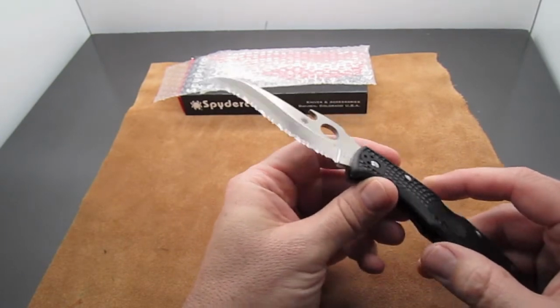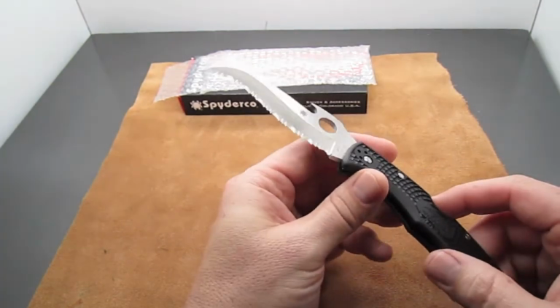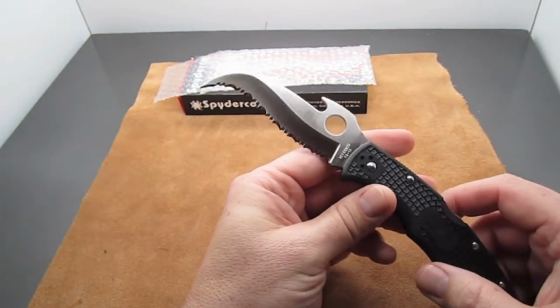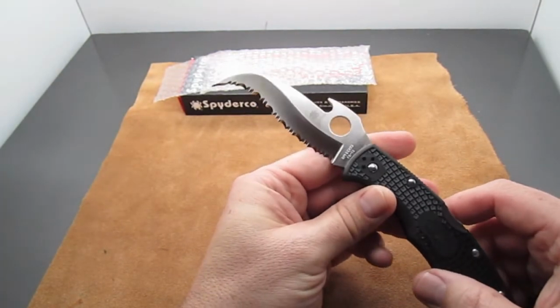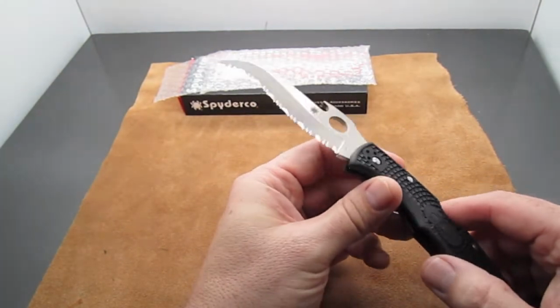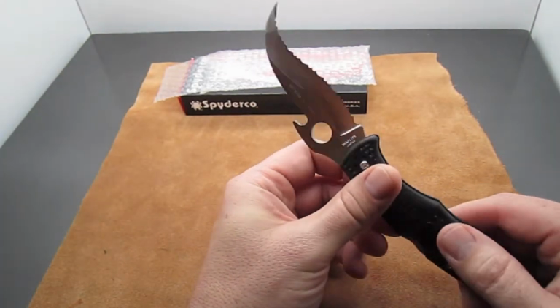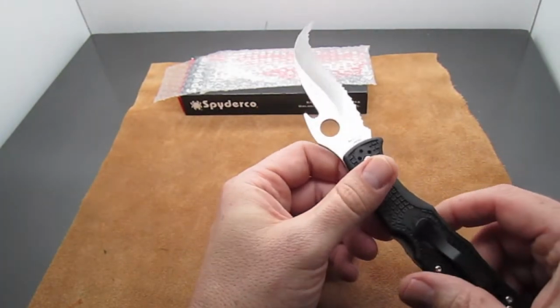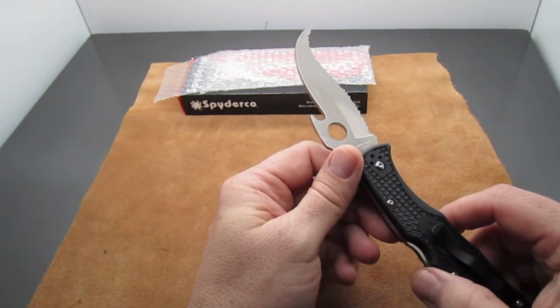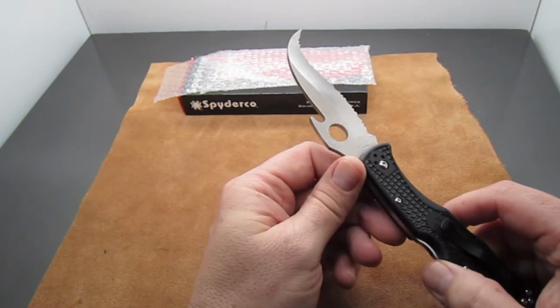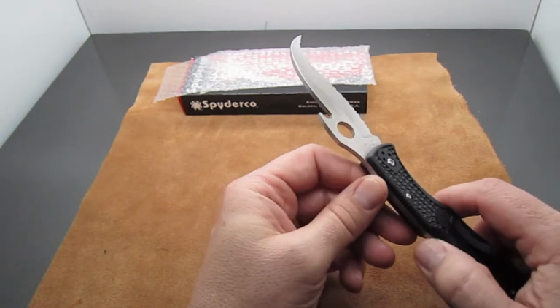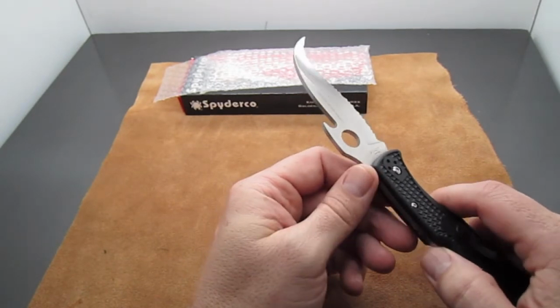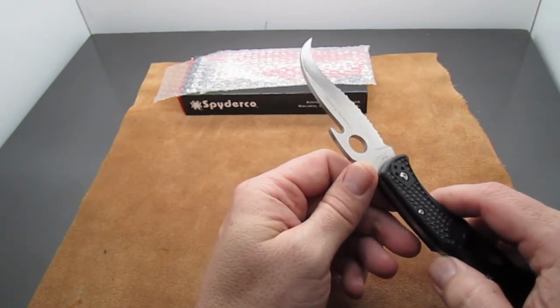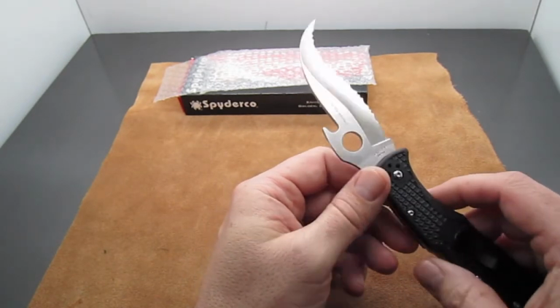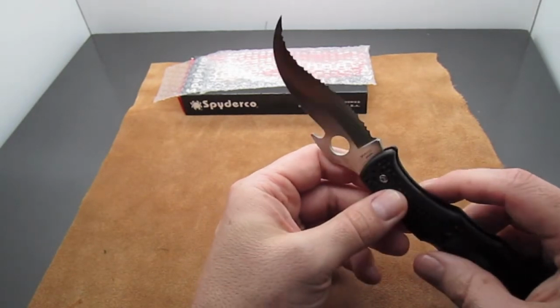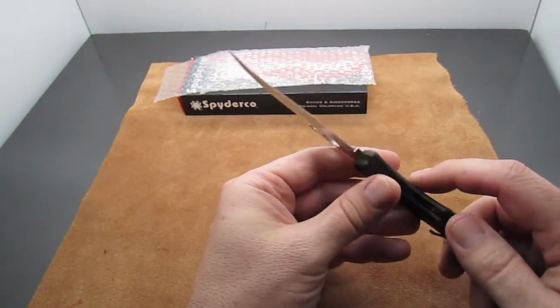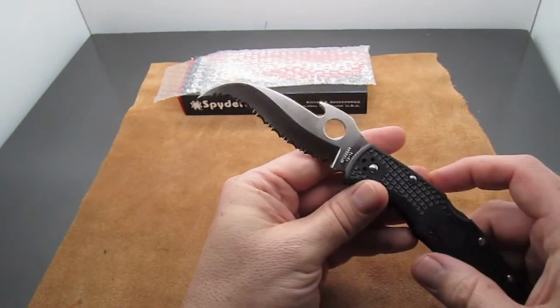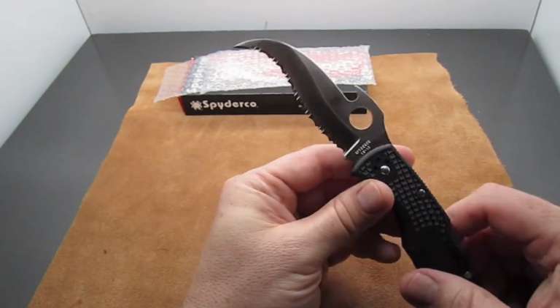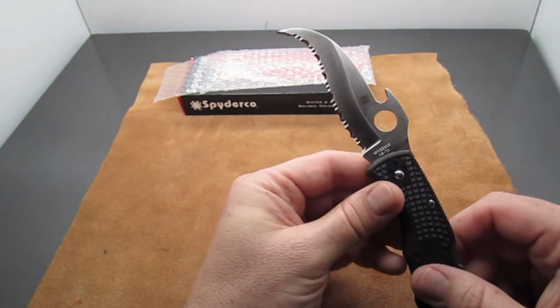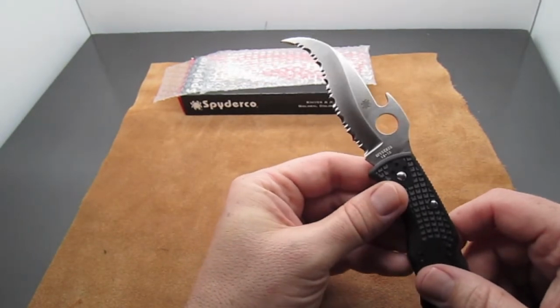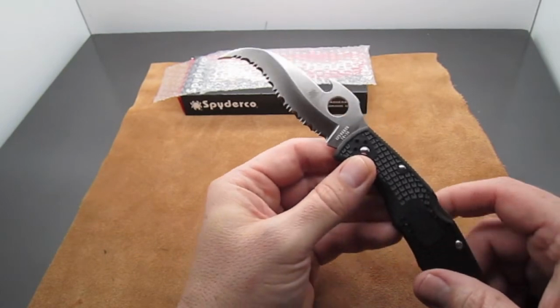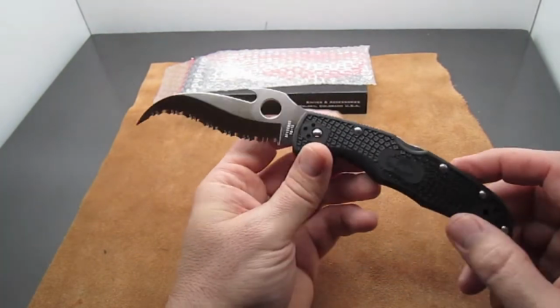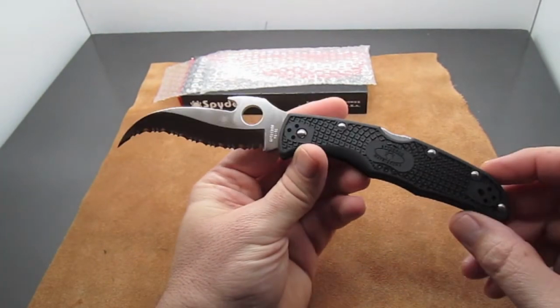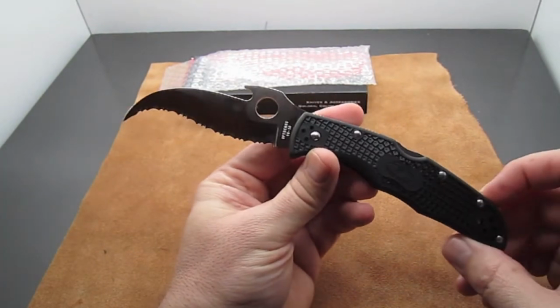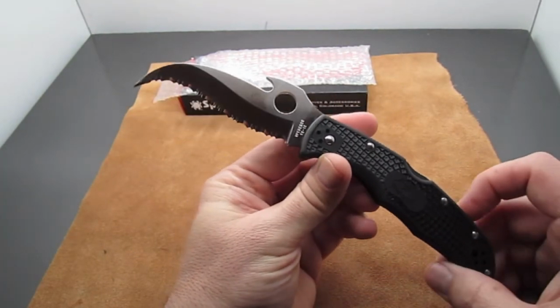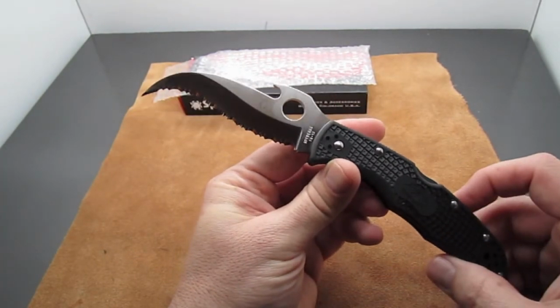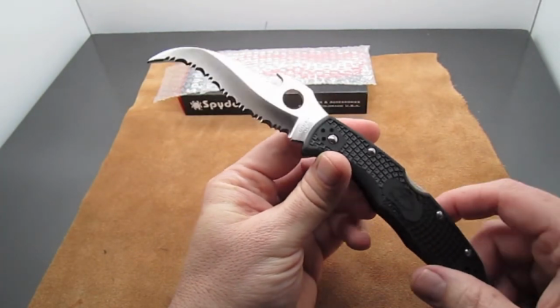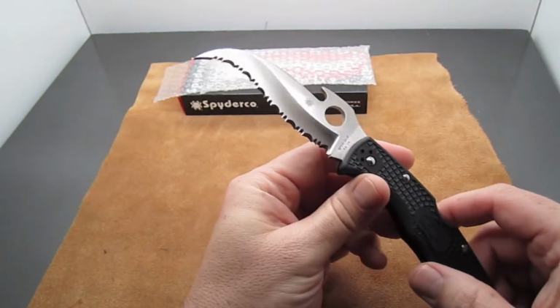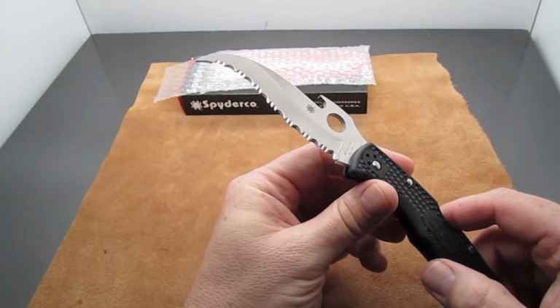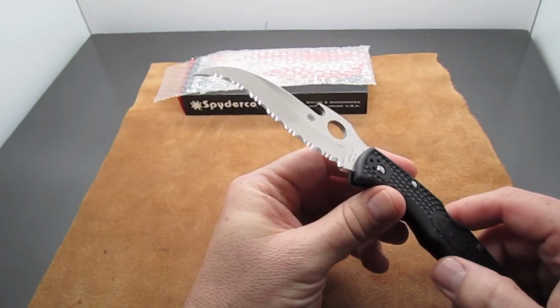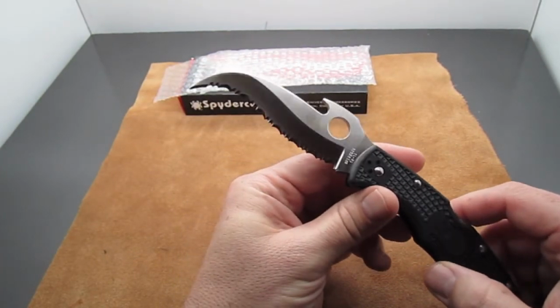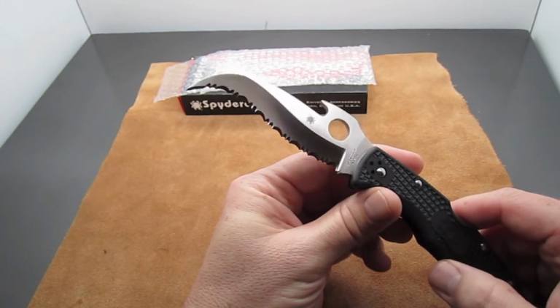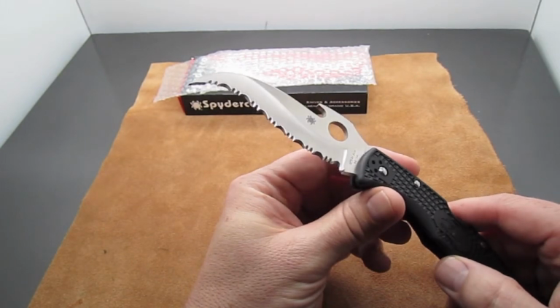The thing about serrations is they're a lot harder to sharpen, but Spyderco offers a sharpening service — any Spyderco knife you have, you can mail it to them with five bucks and they'll send it back to you sharpened. So that wouldn't be my biggest concern. Overall, it's a really strange-looking knife, but I like it.